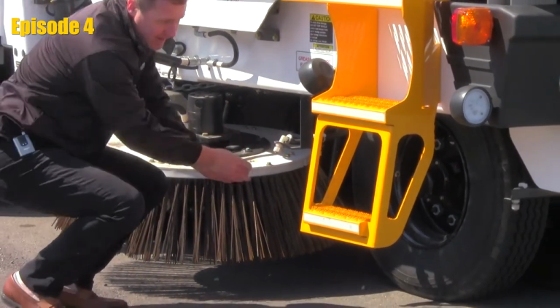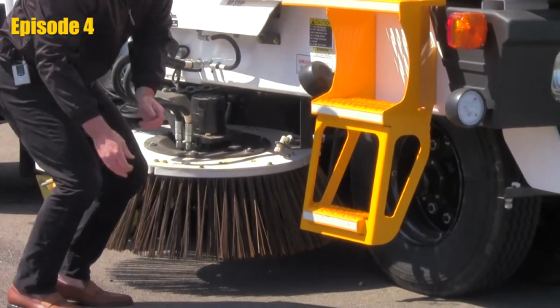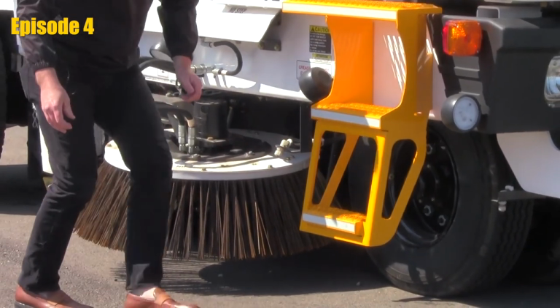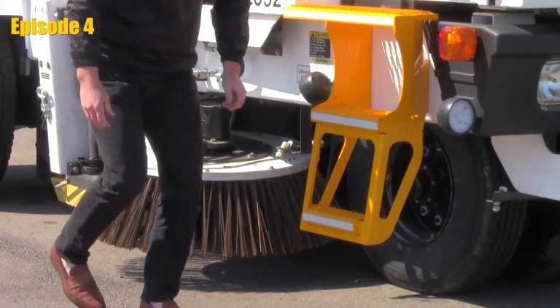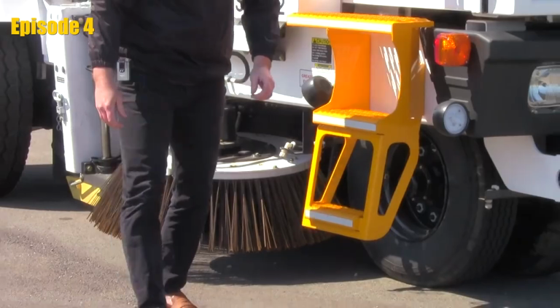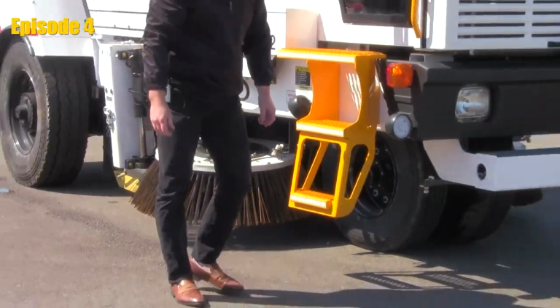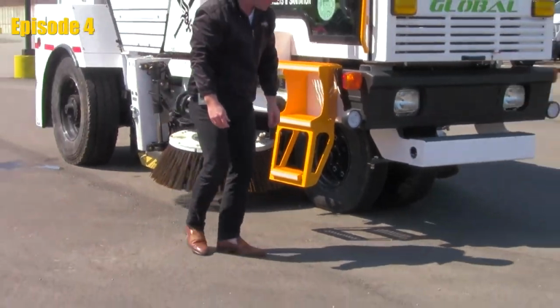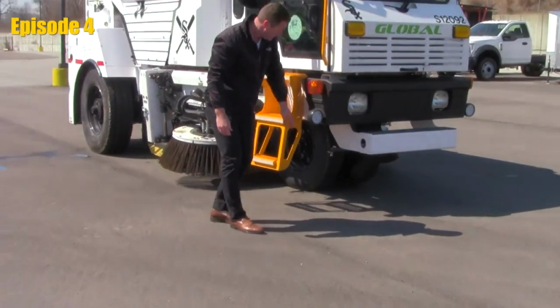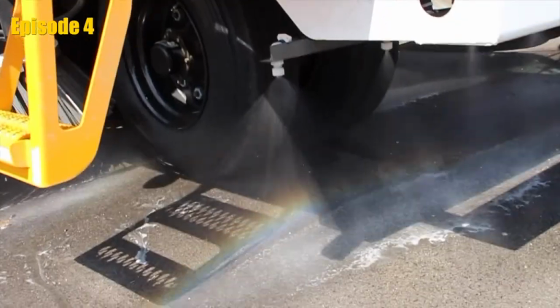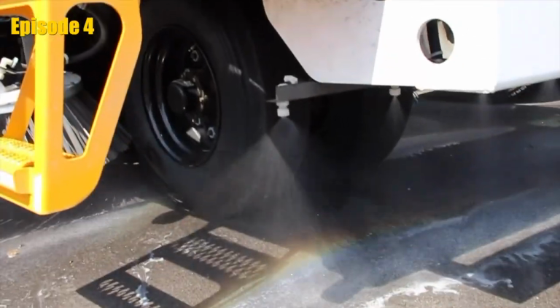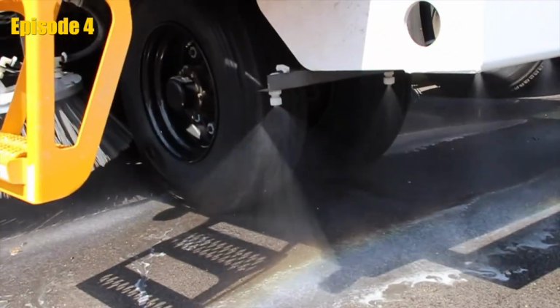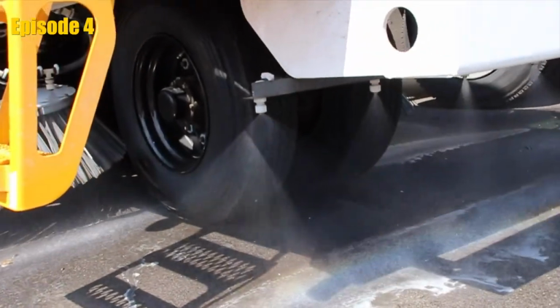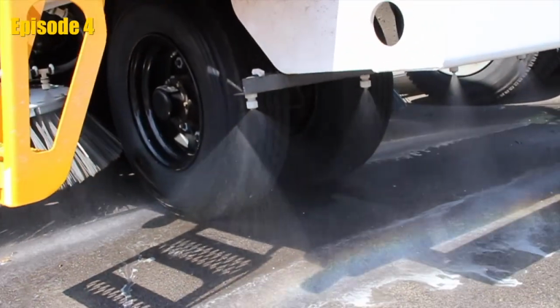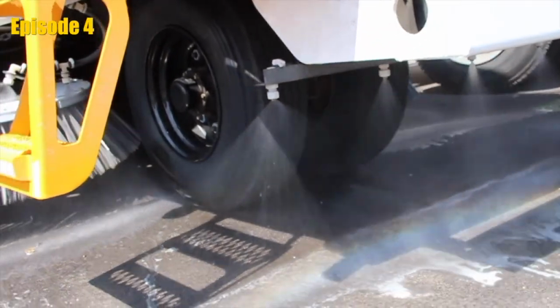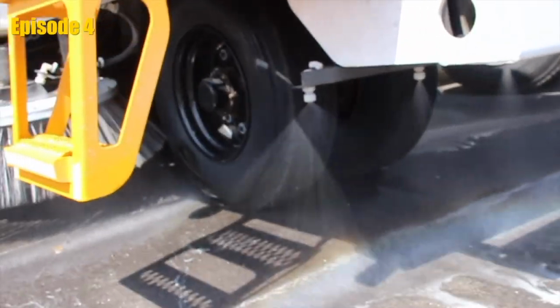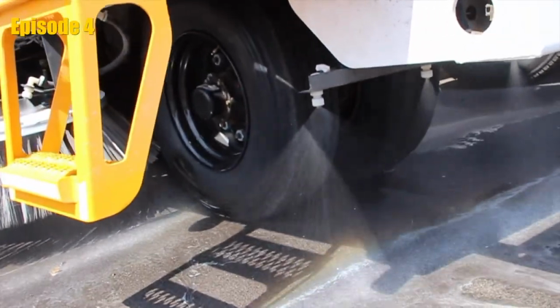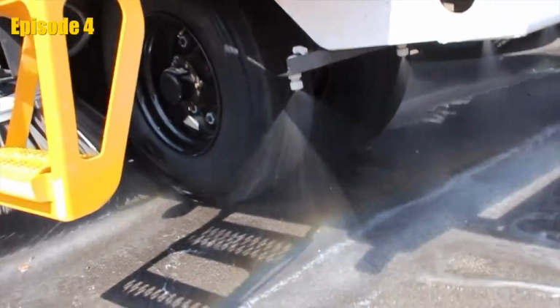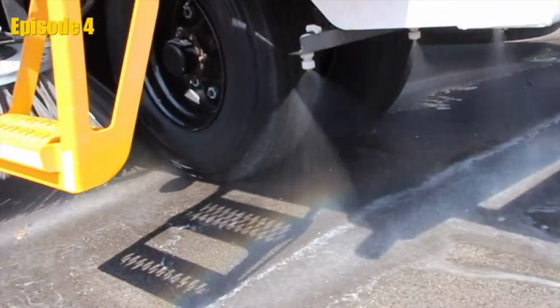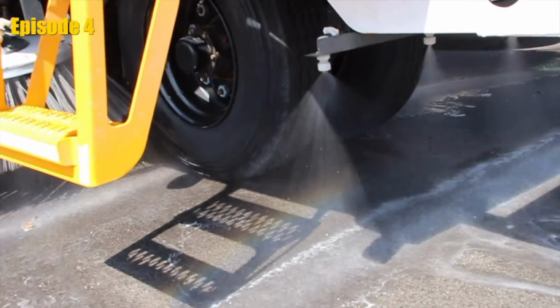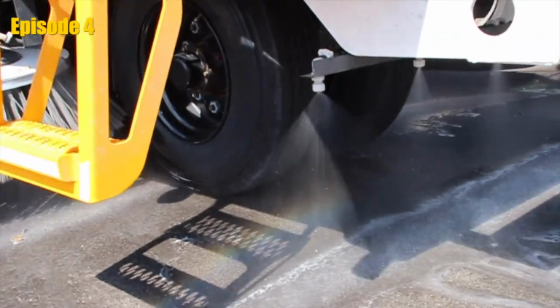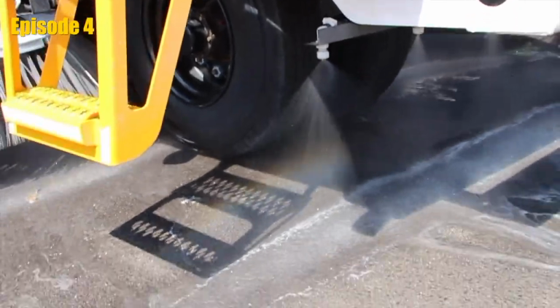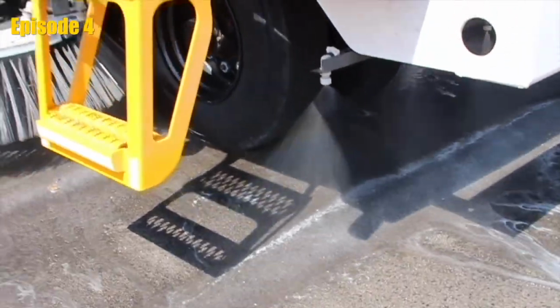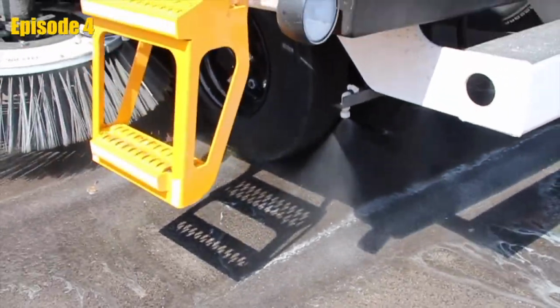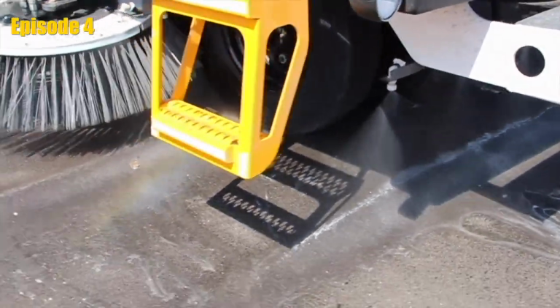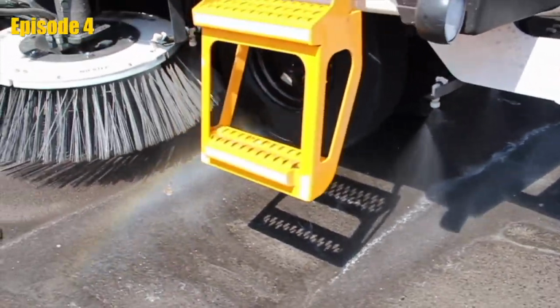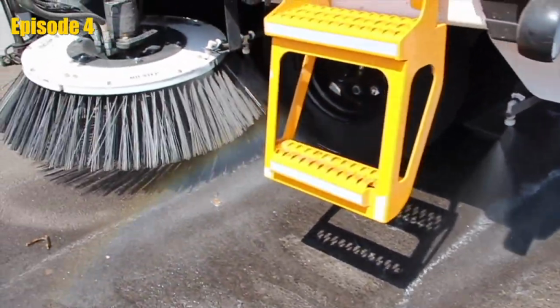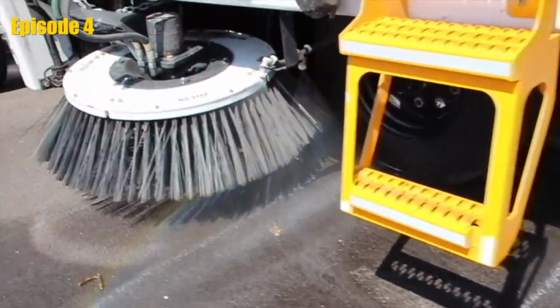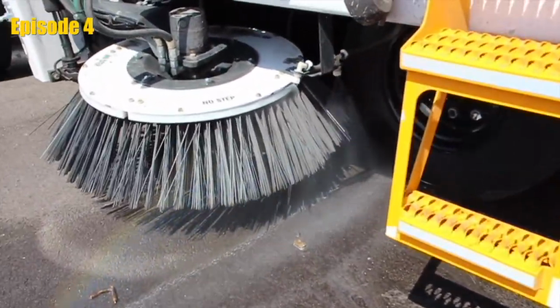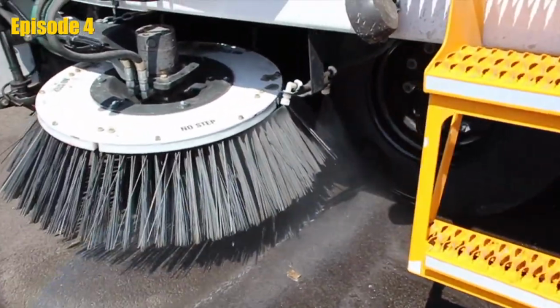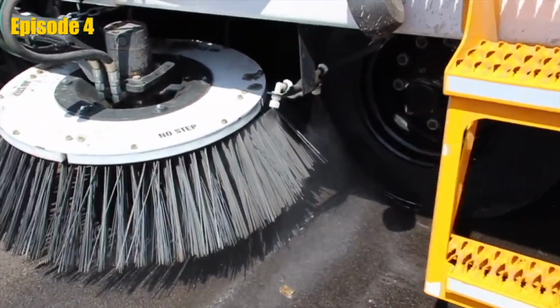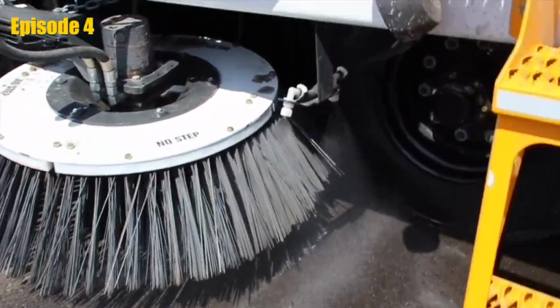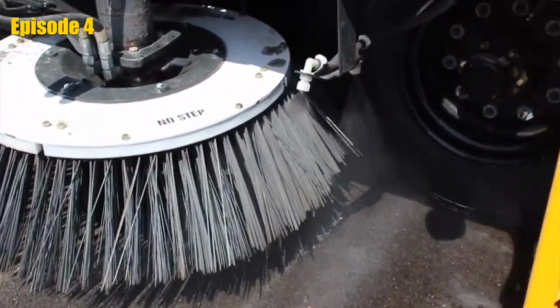The final location for dust suppression is going to be the front spray bar. On the front spray bar, you're going to notice four nozzles that are identical to what you see on the gutter broom assembly.